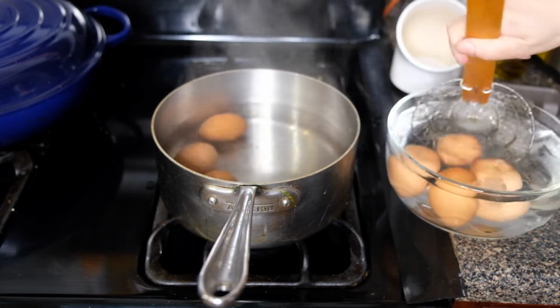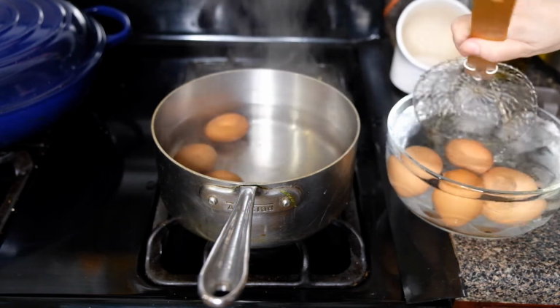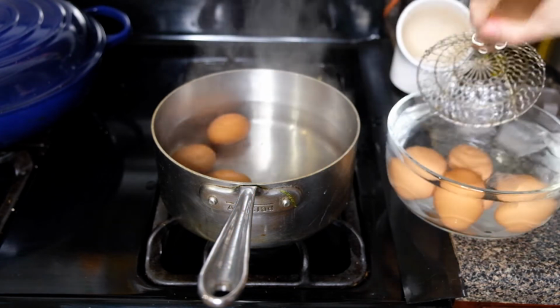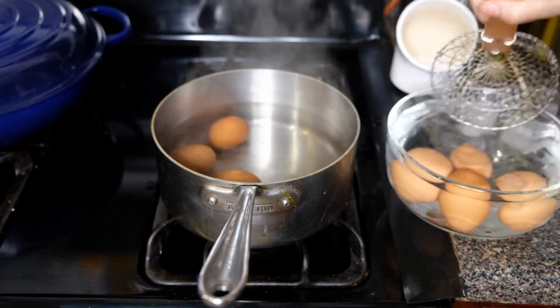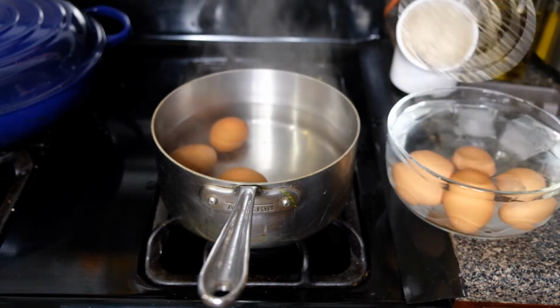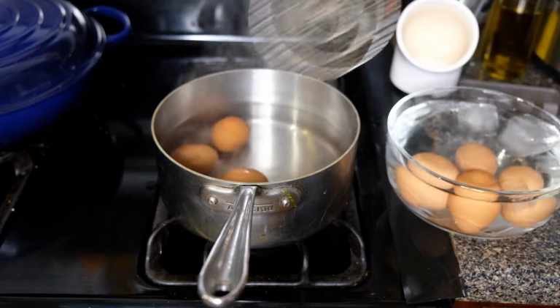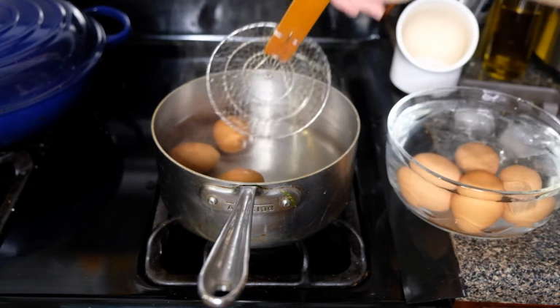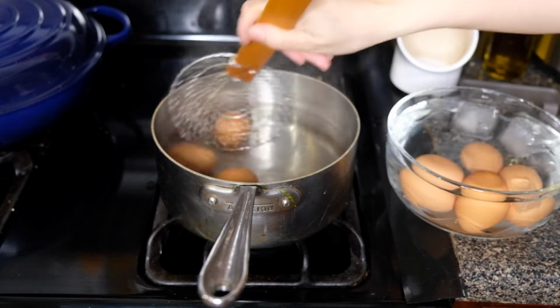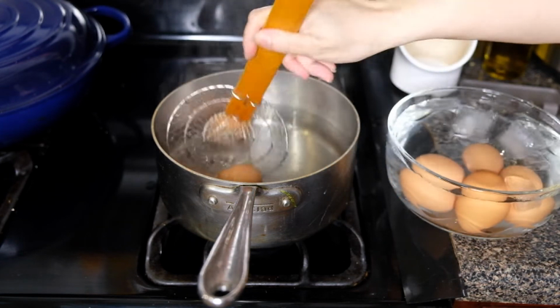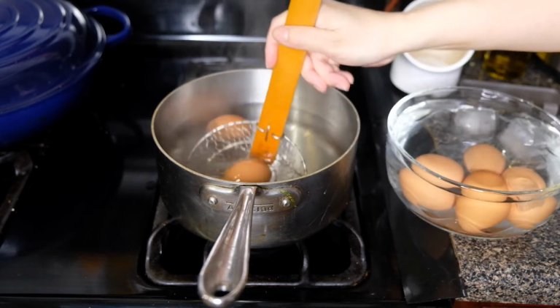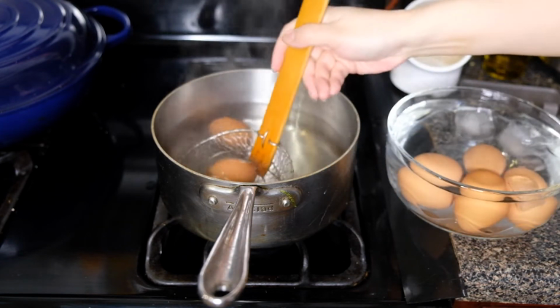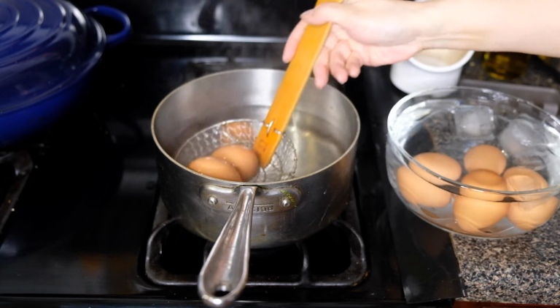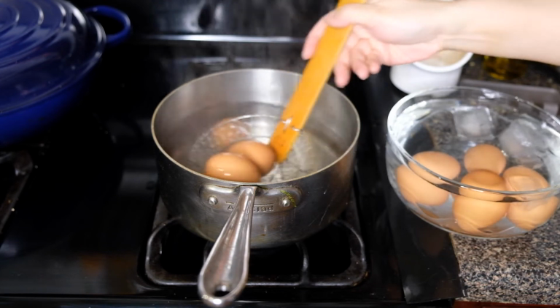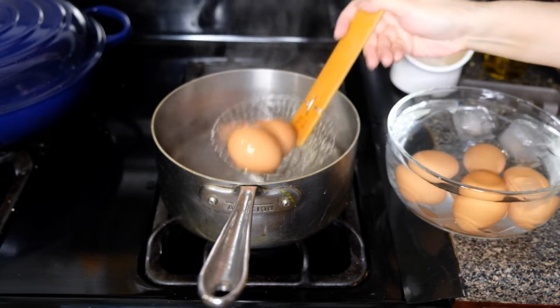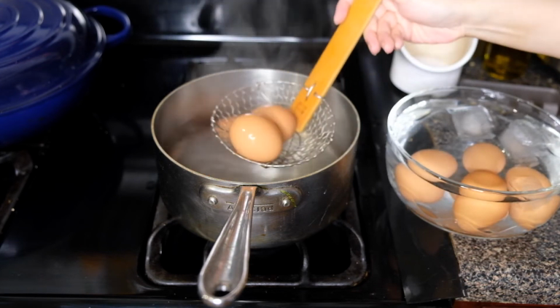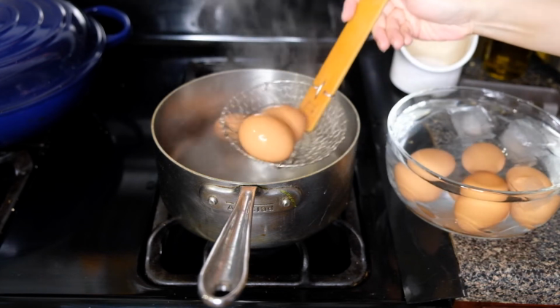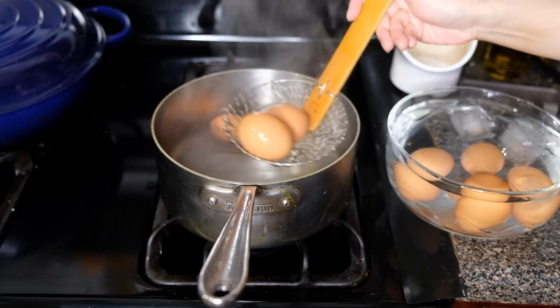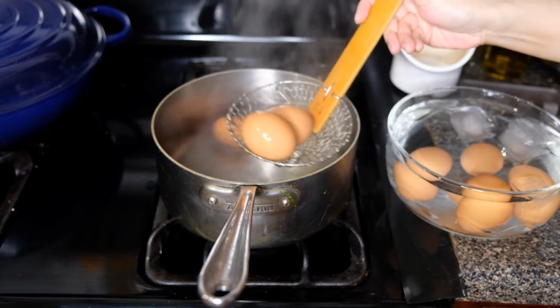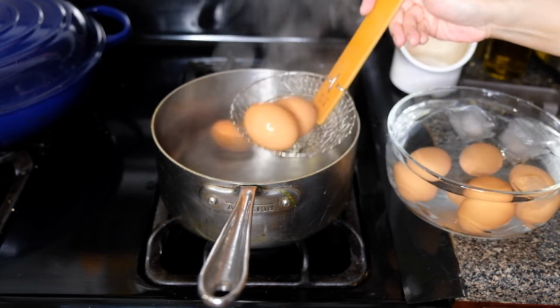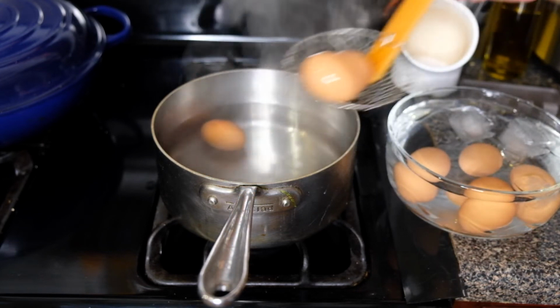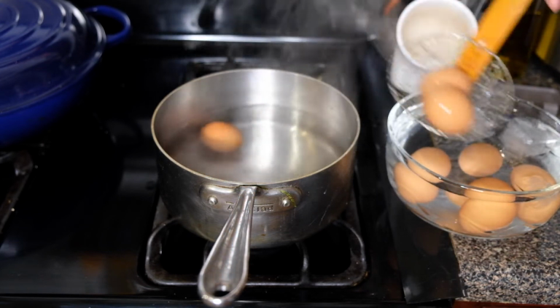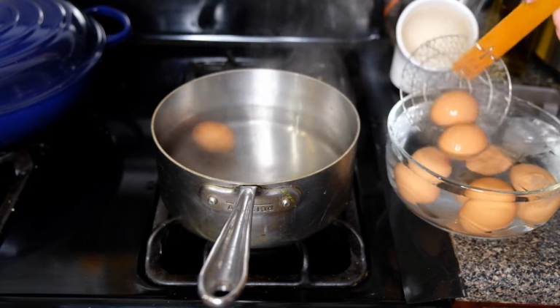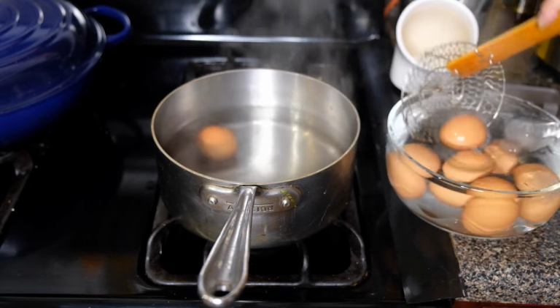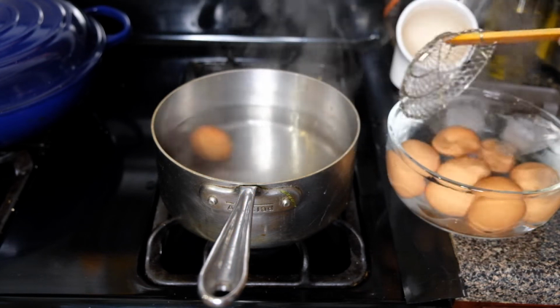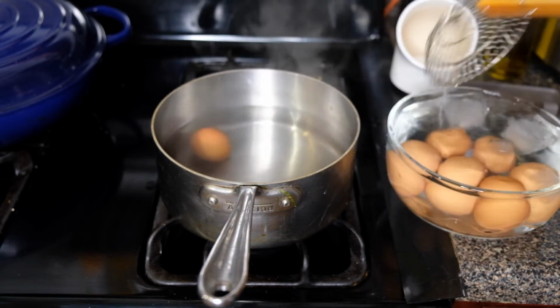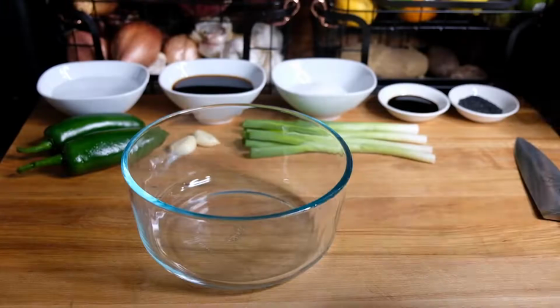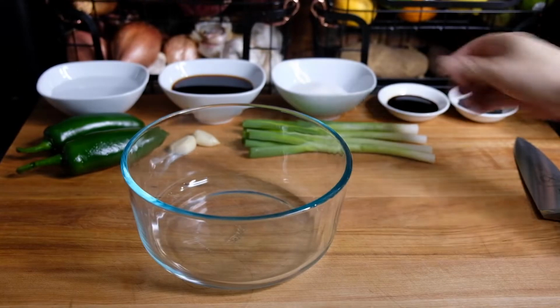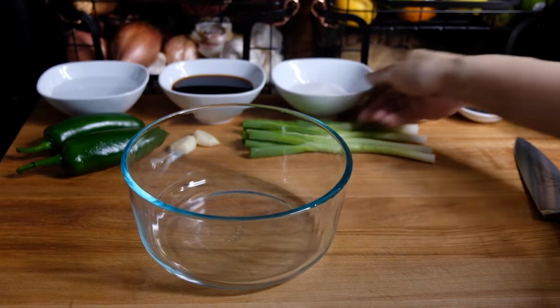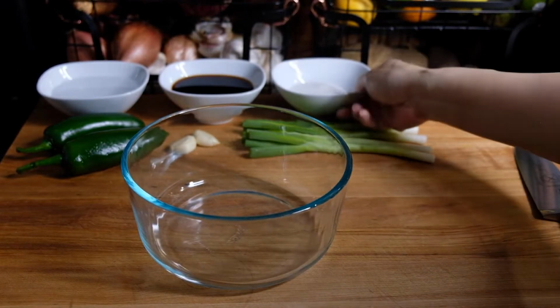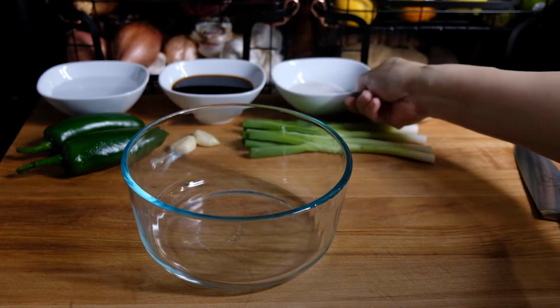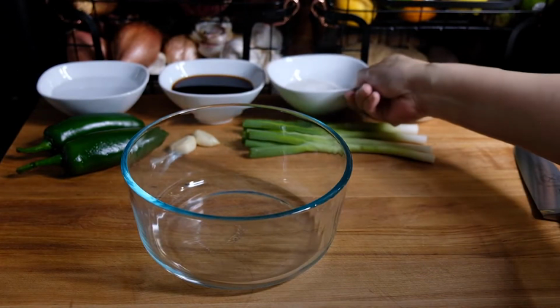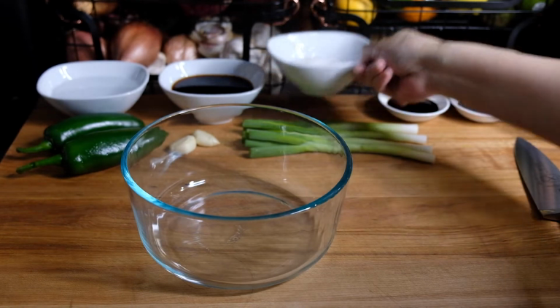After the time is up, pull them out and pop them immediately into ice water. This is going to stop the cooking process as well as separate that membrane from the shell.